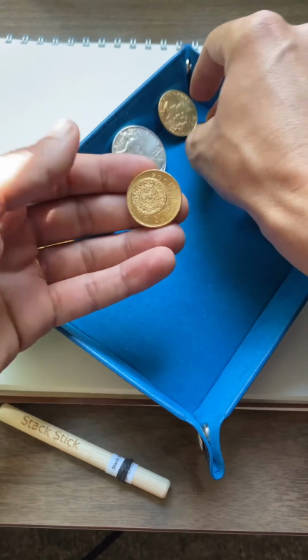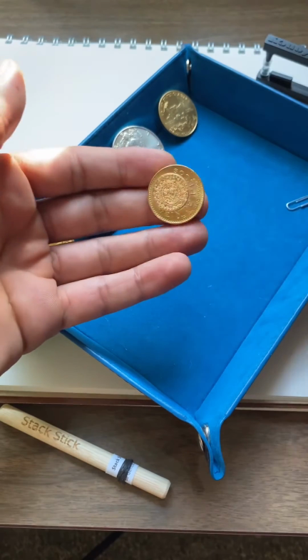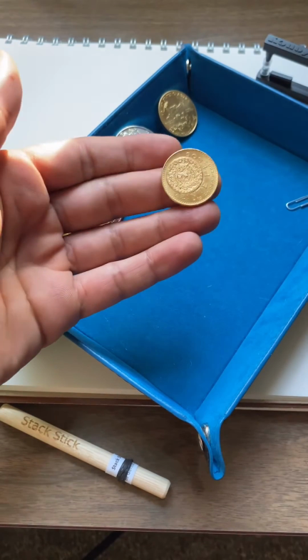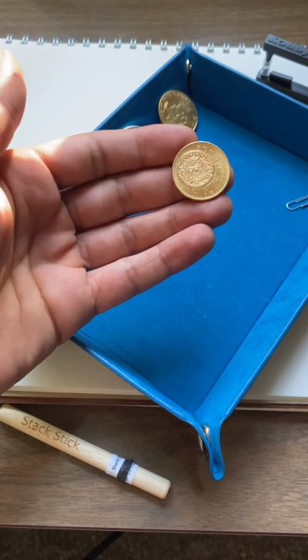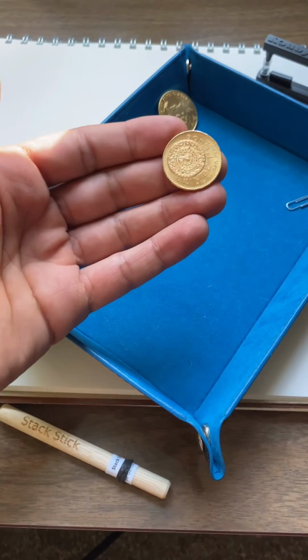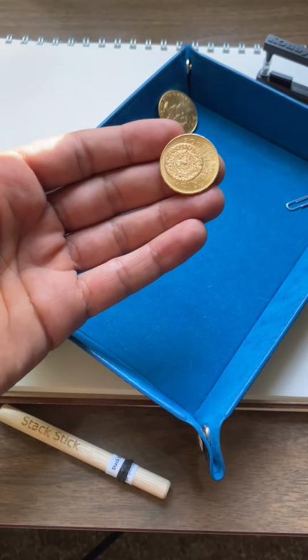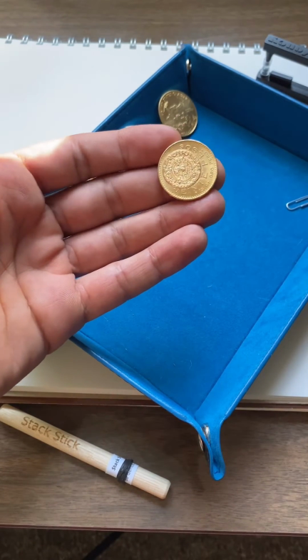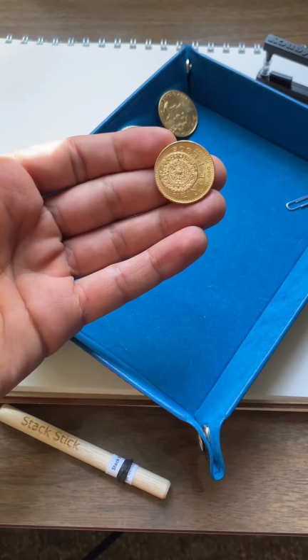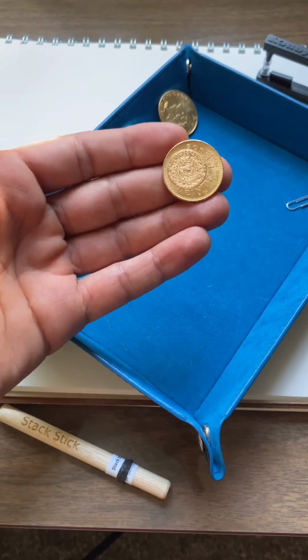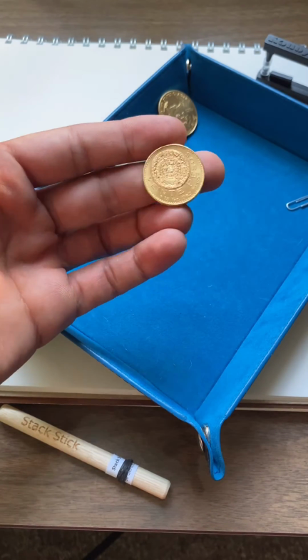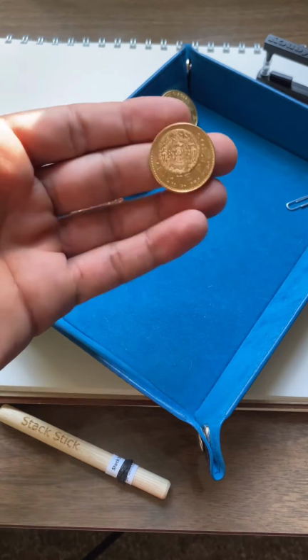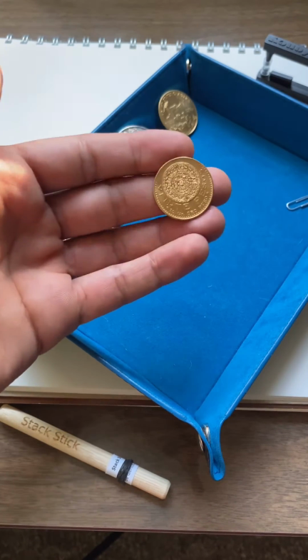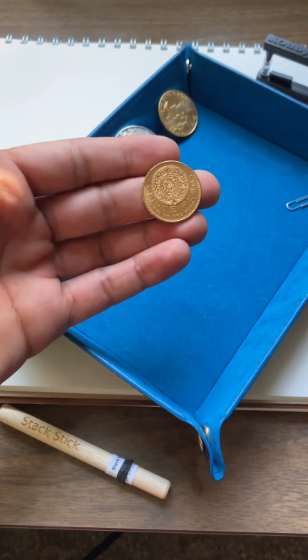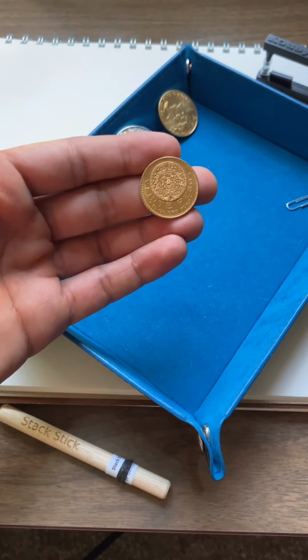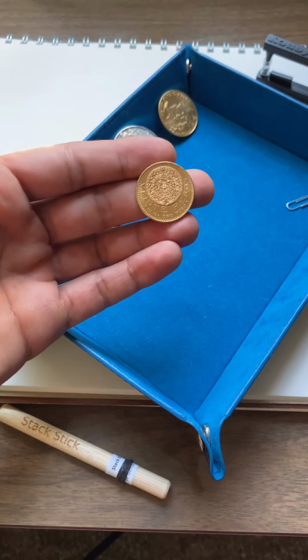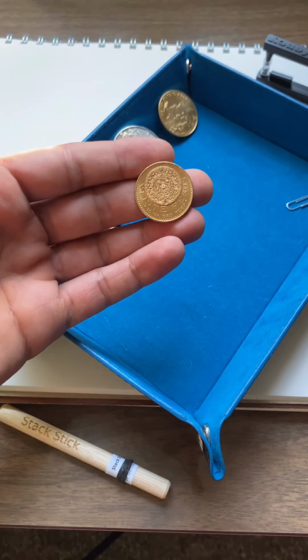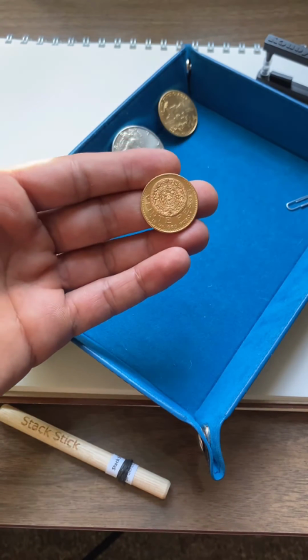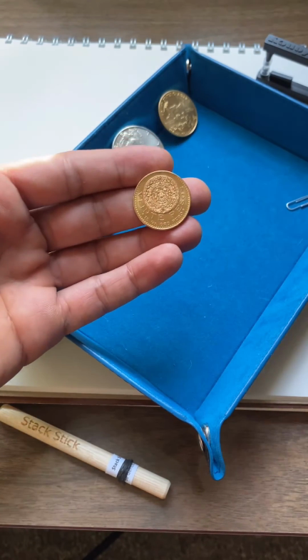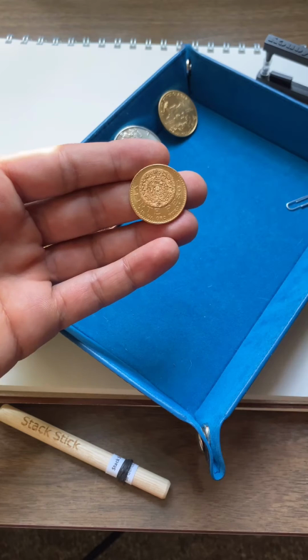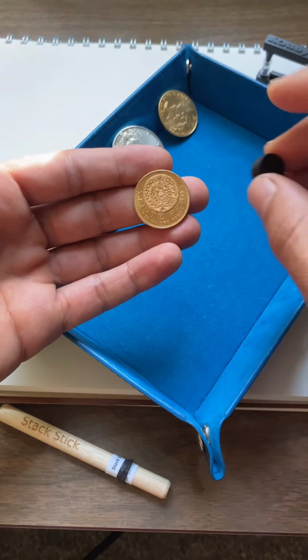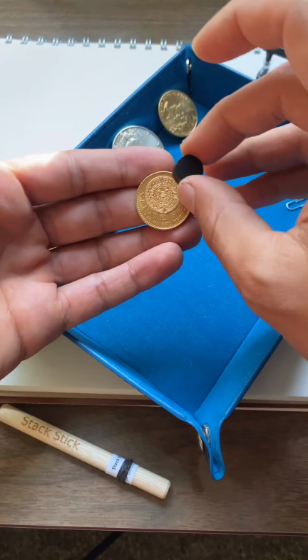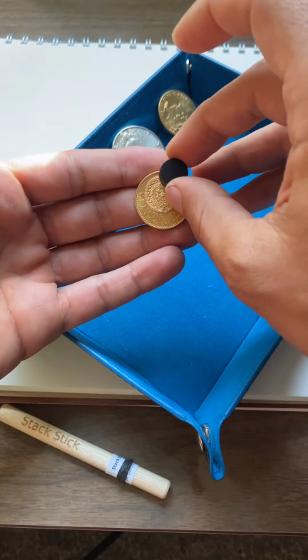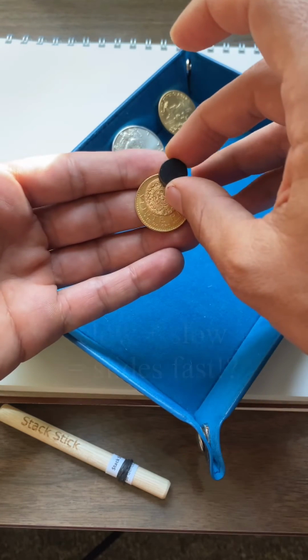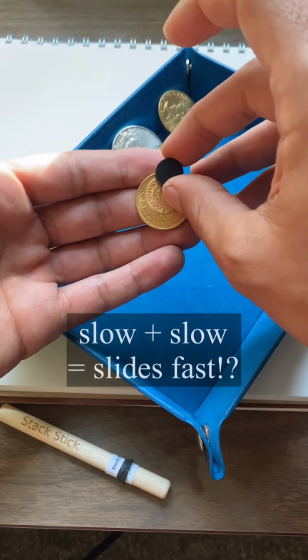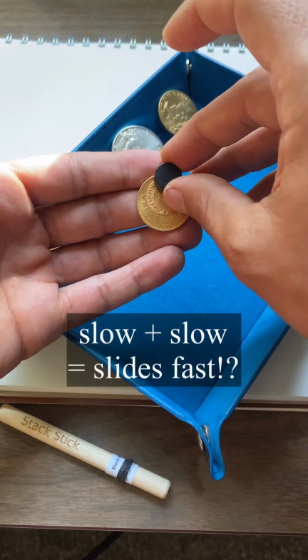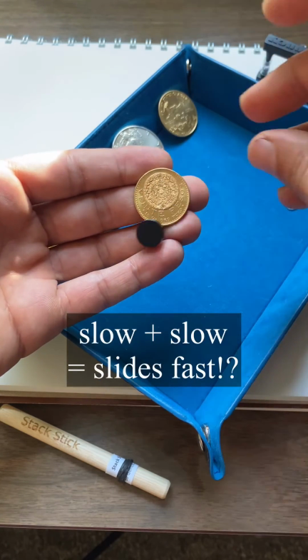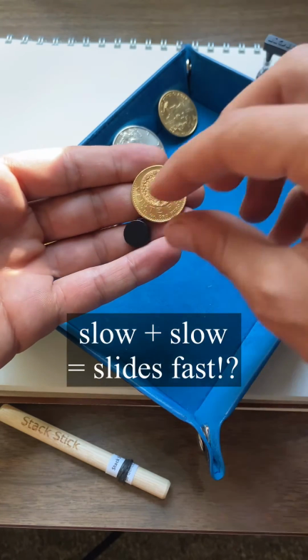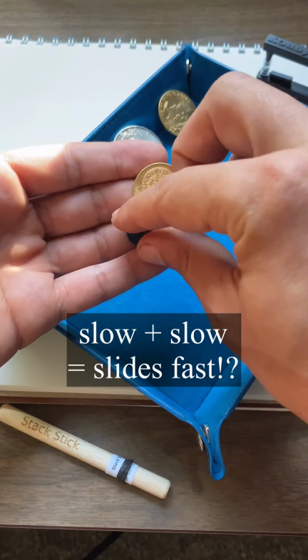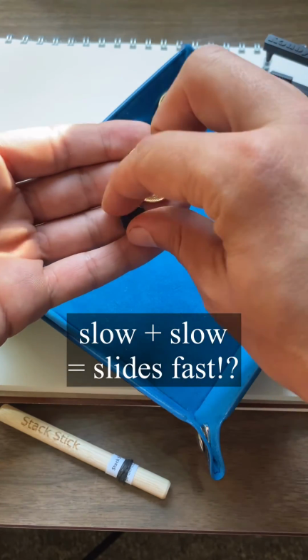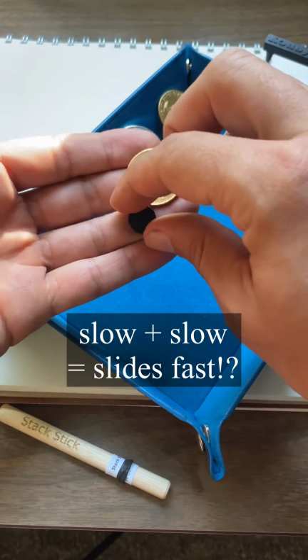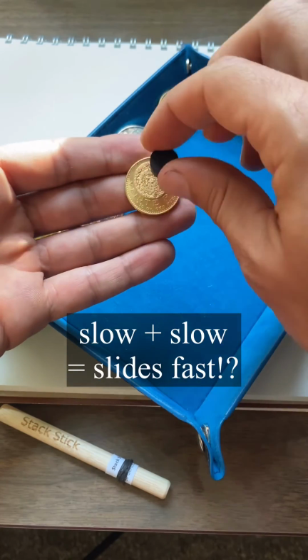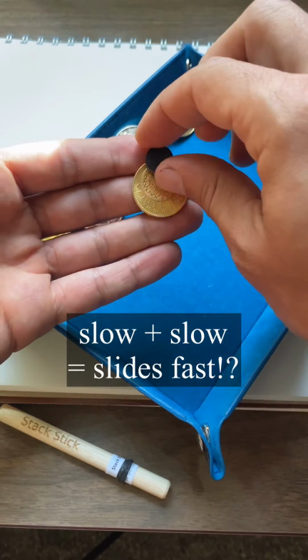And if you're wondering if it's just the silver mixed in there, it's not. This is a 90% gold 20 peso from Mexico — 90% gold, 10% copper, no silver in this — and it also slides down with no resistance.